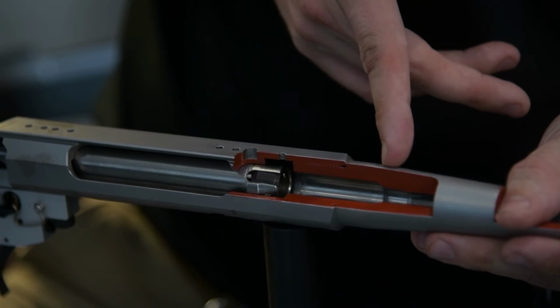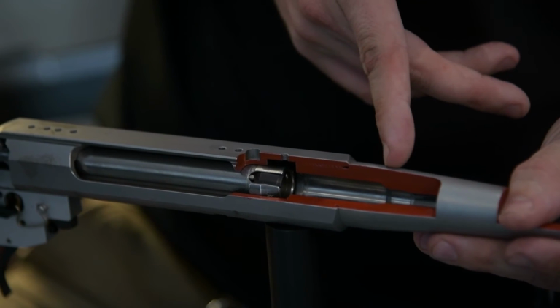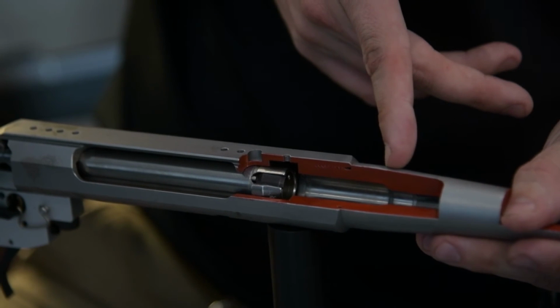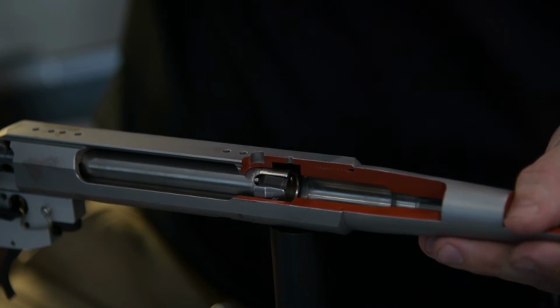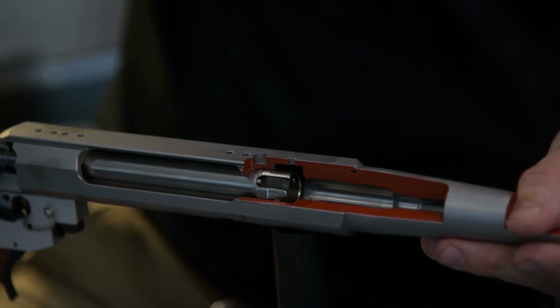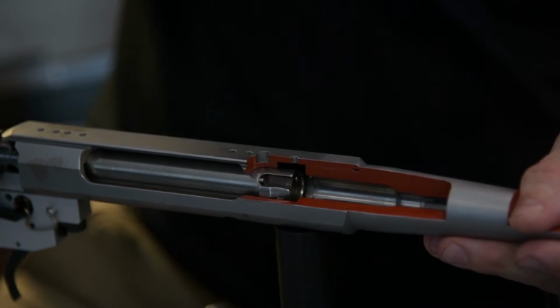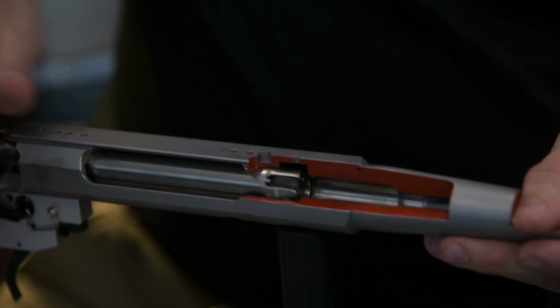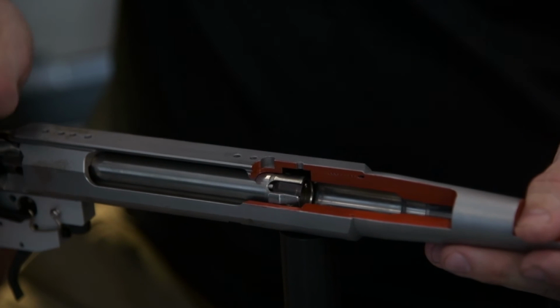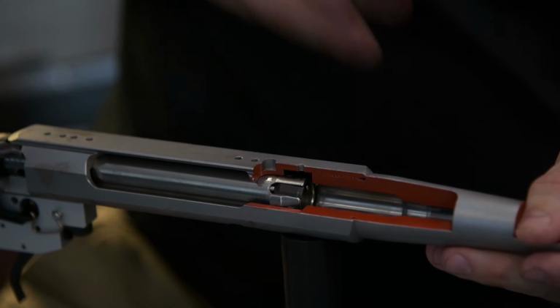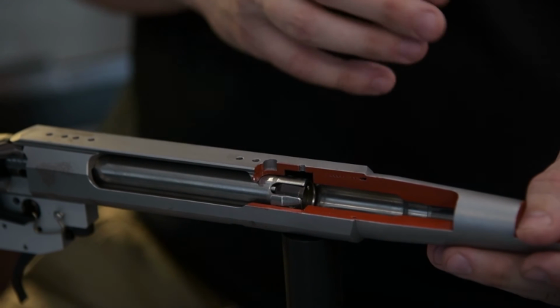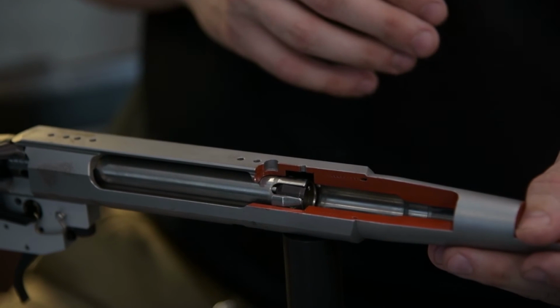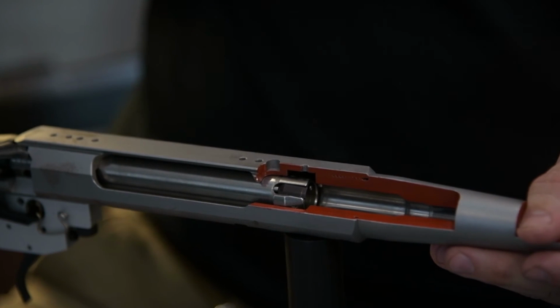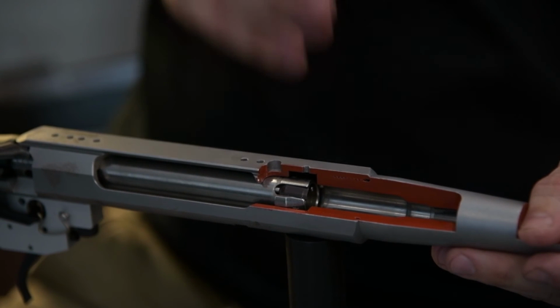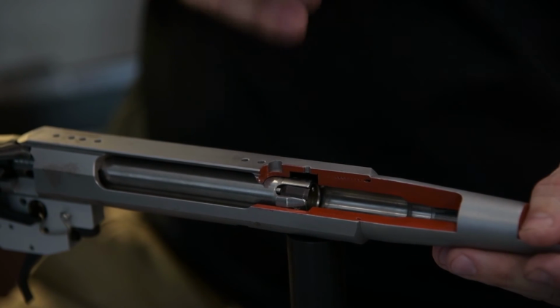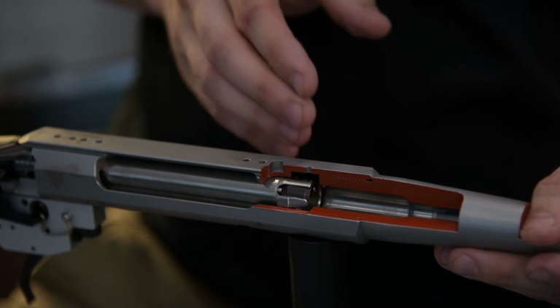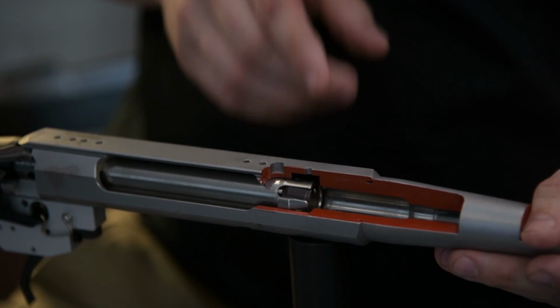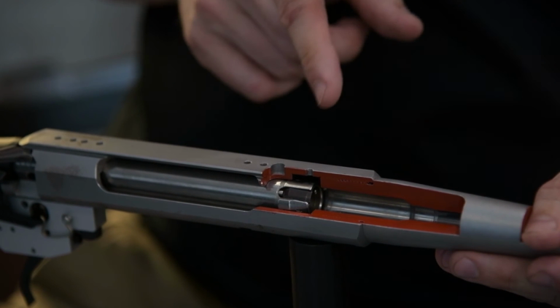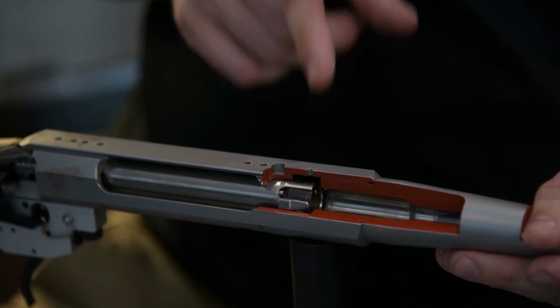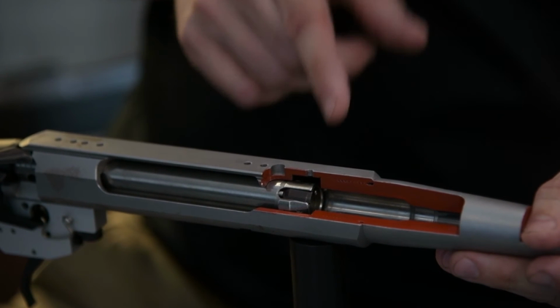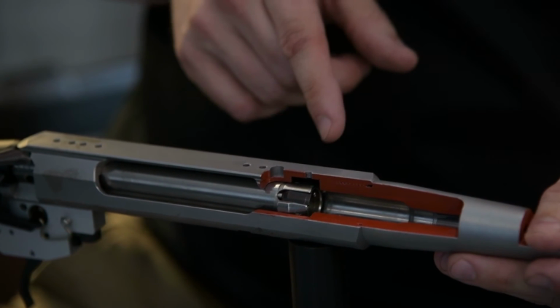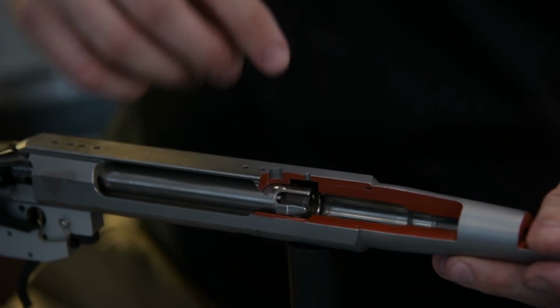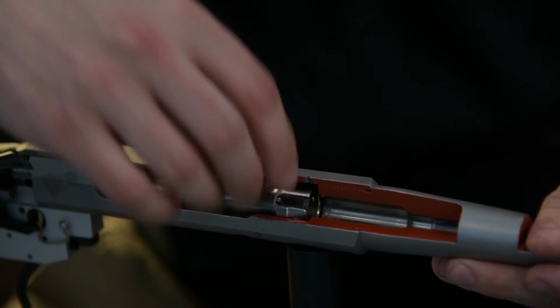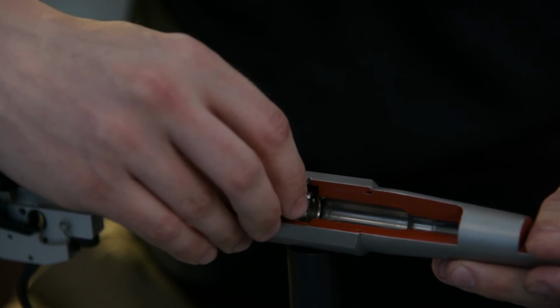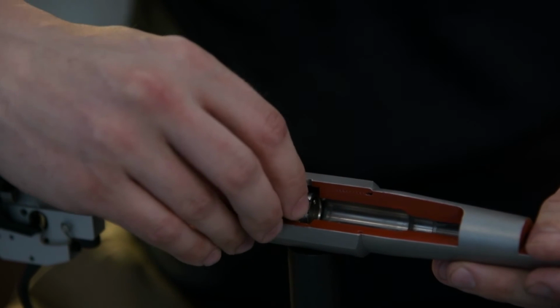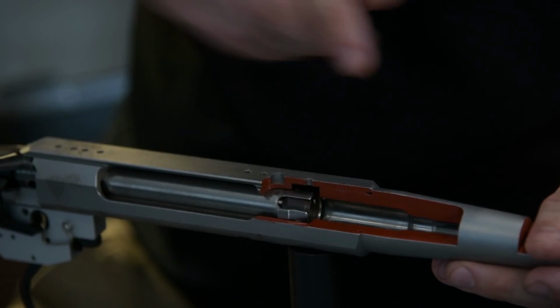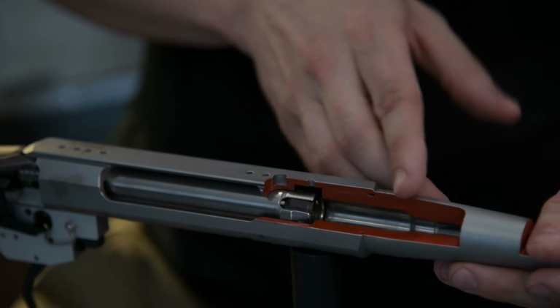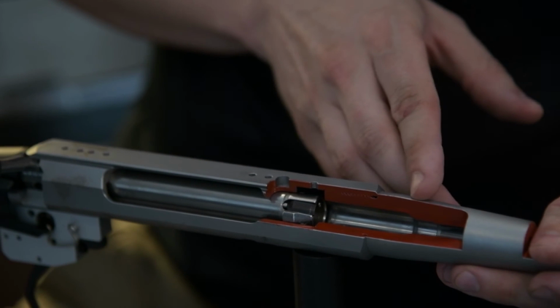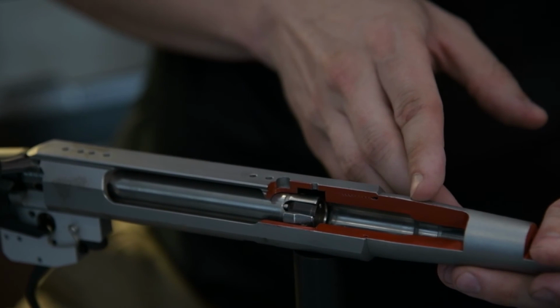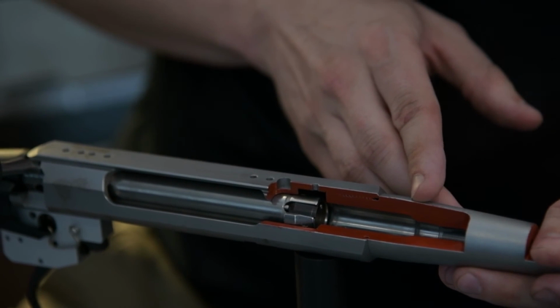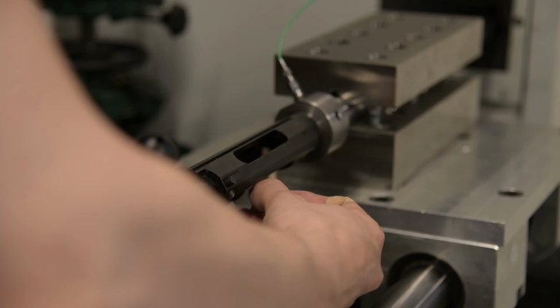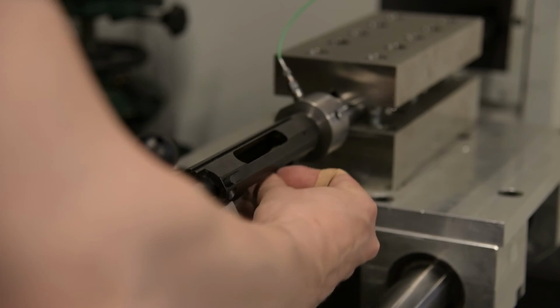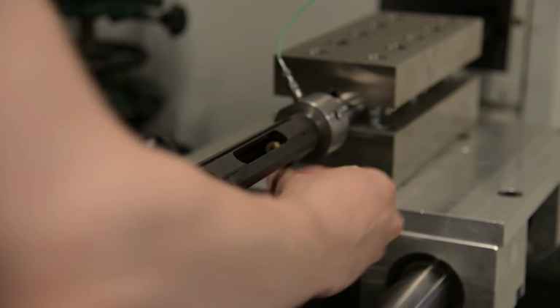This chamber is 308 Winchester. So to be absolutely clear, headspace in this situation is measured from the bolt face to the middle part of the shoulder shape.